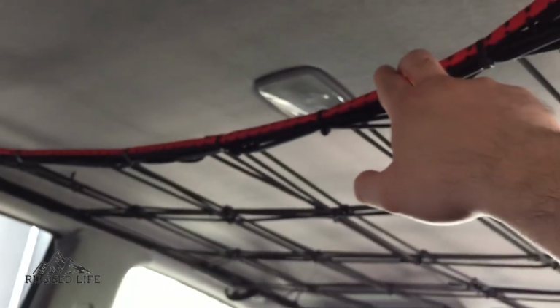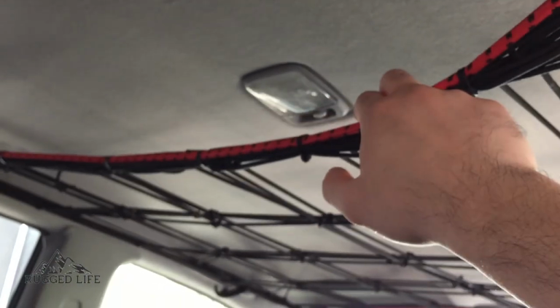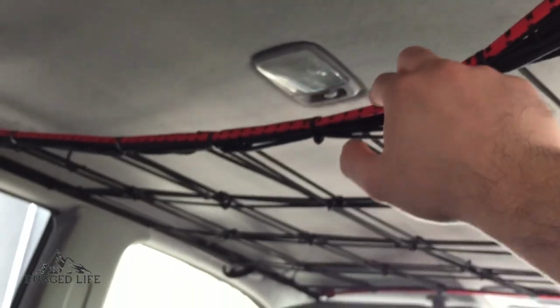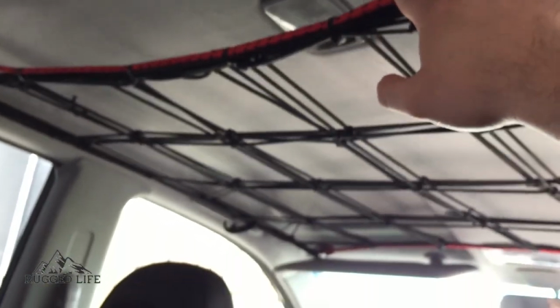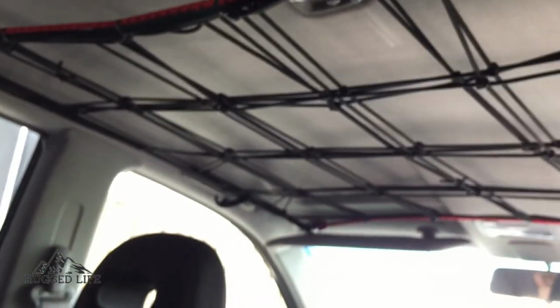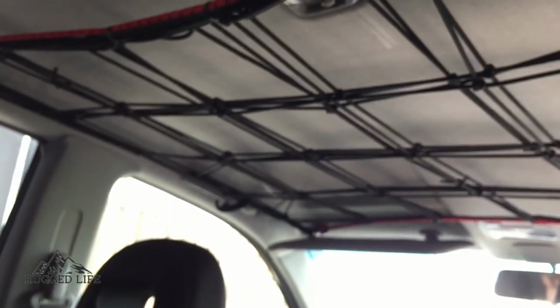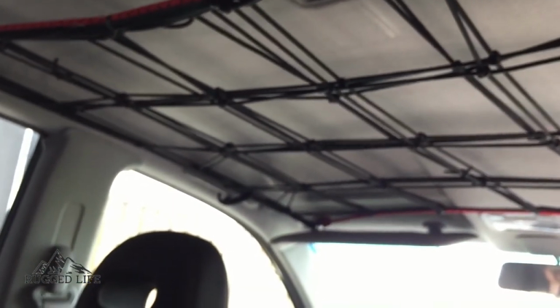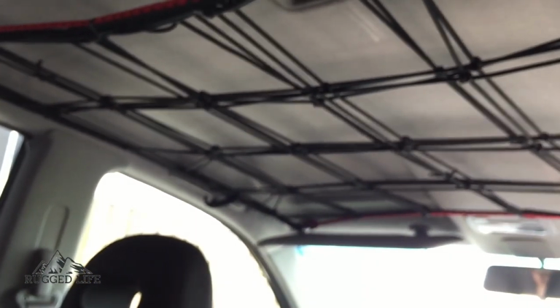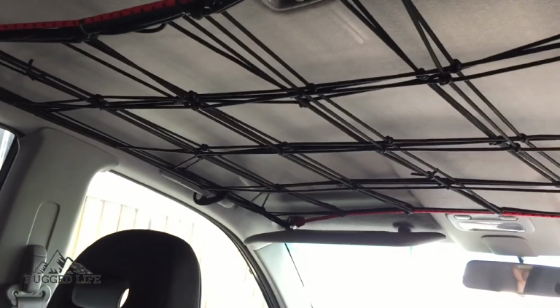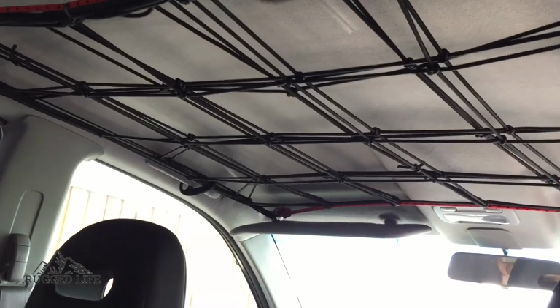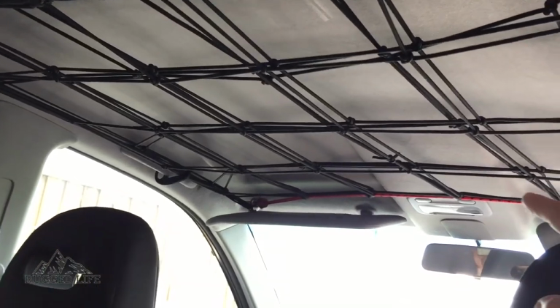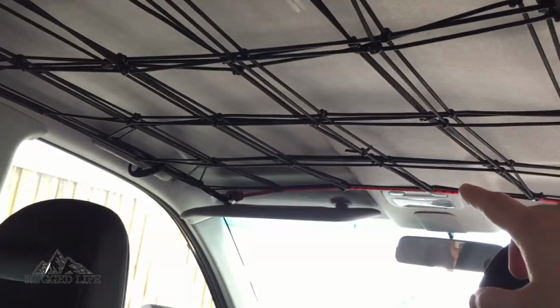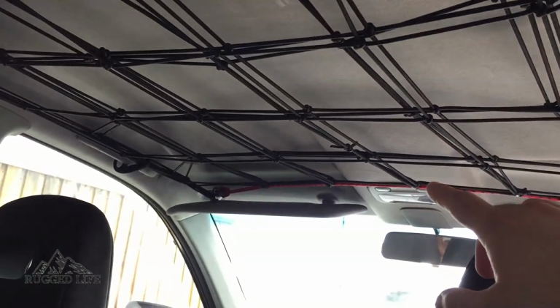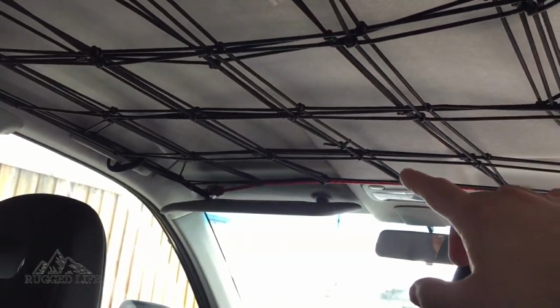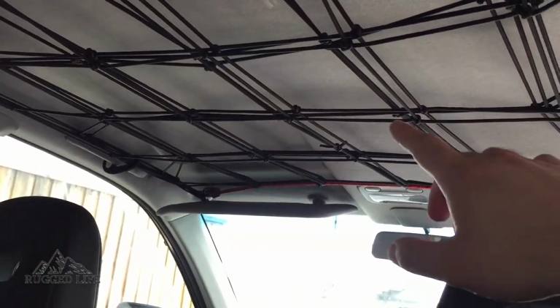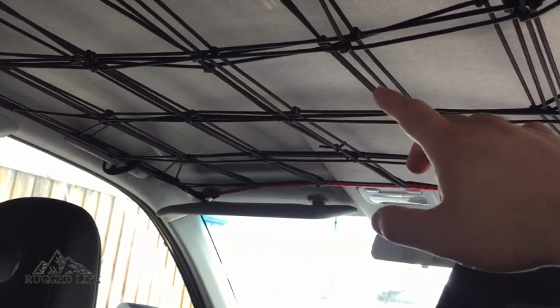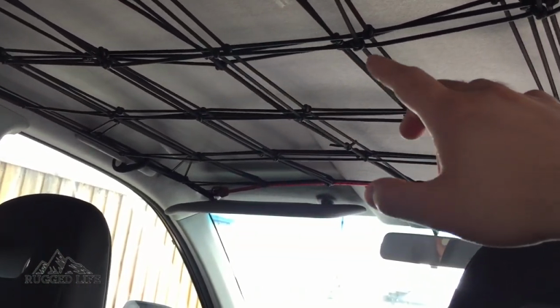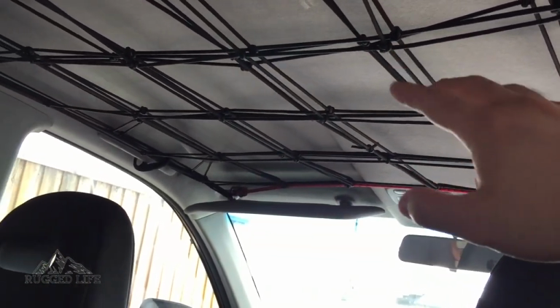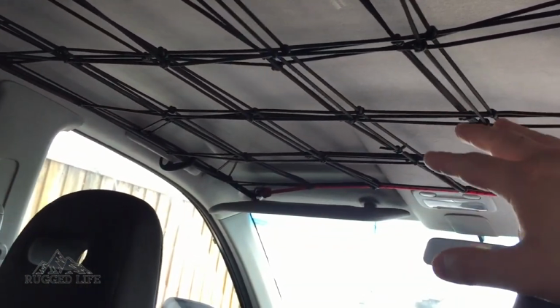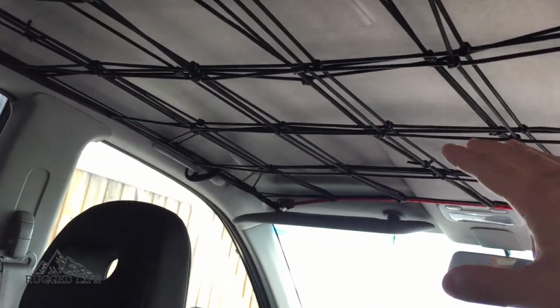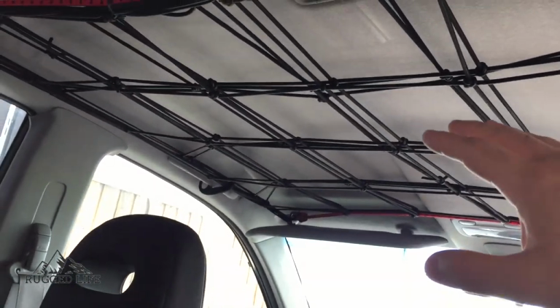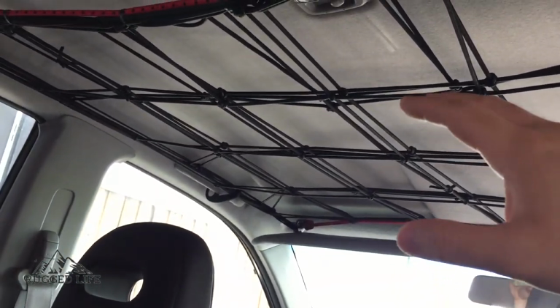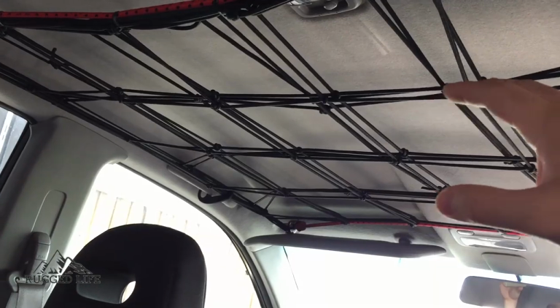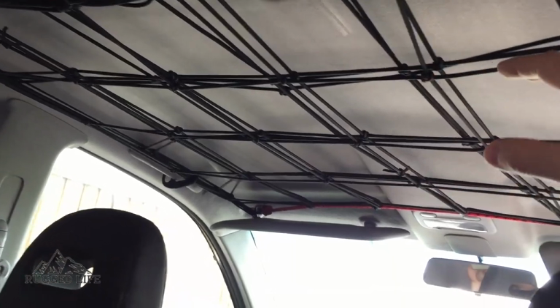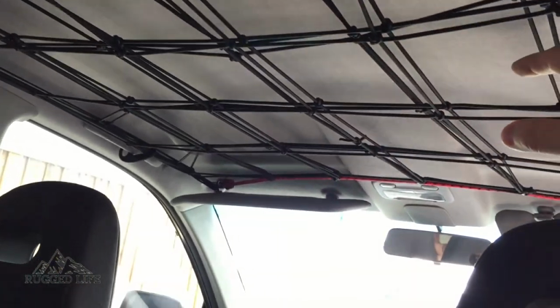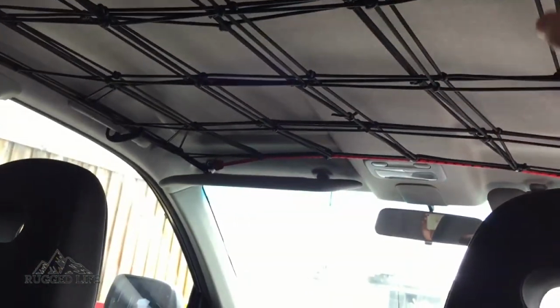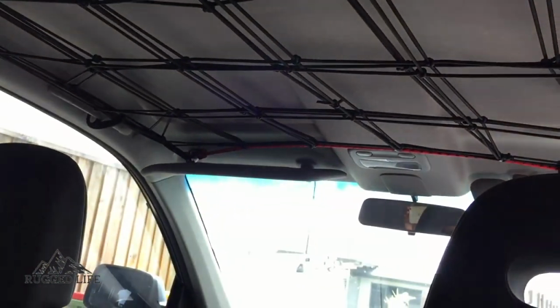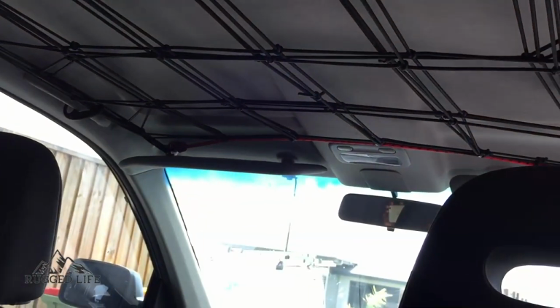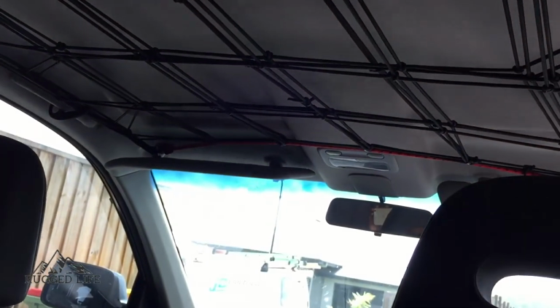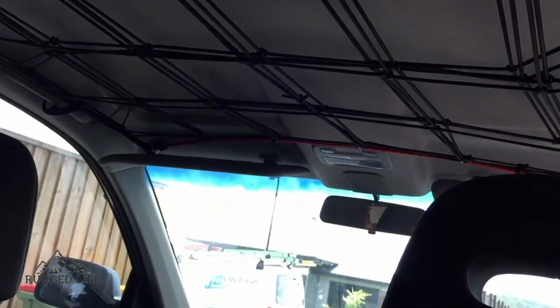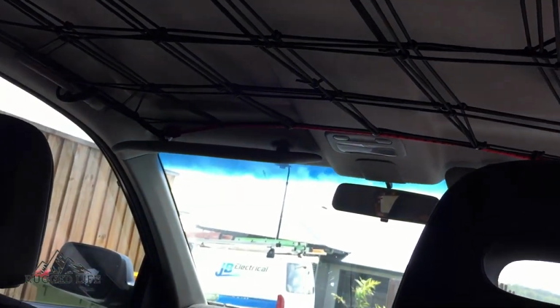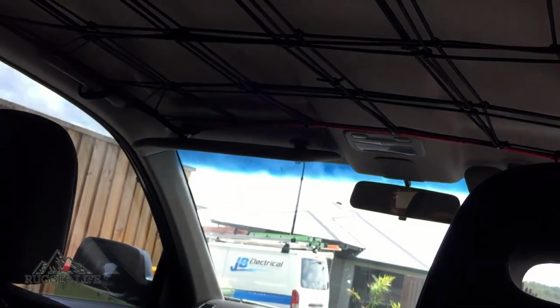So now it's really sturdy. You can store jackets, hats, pillows, sheets, blankets — any sort of lightweight camping gear you can store up here. It's easily accessible.